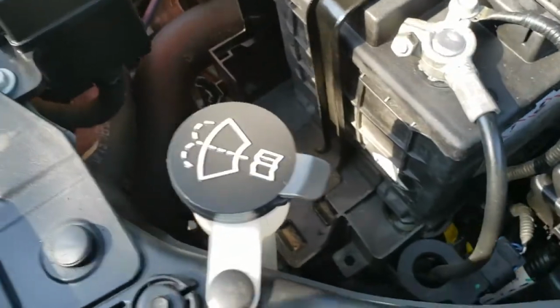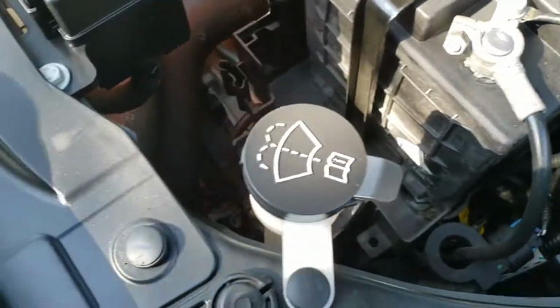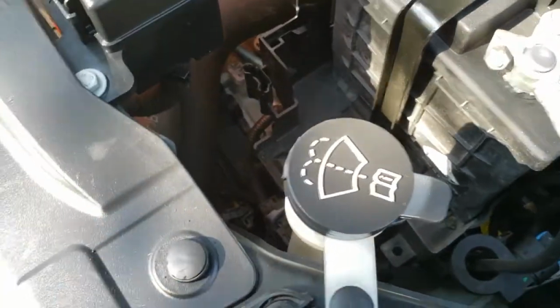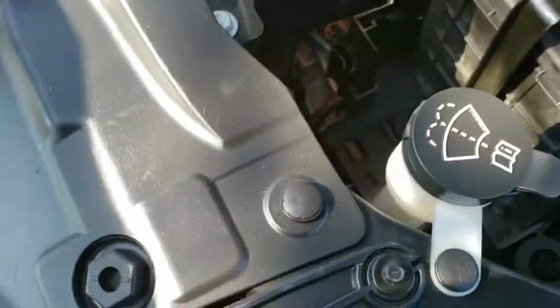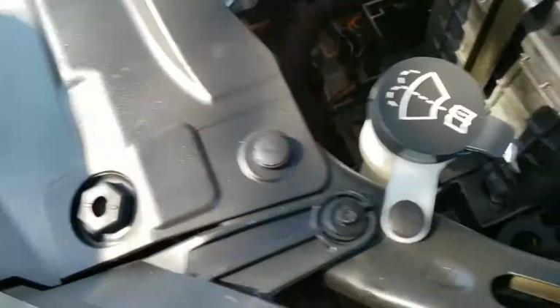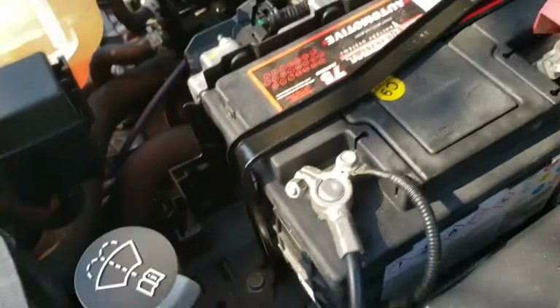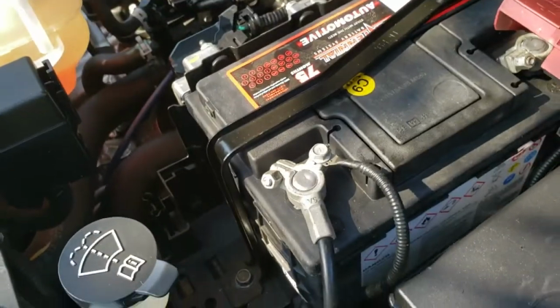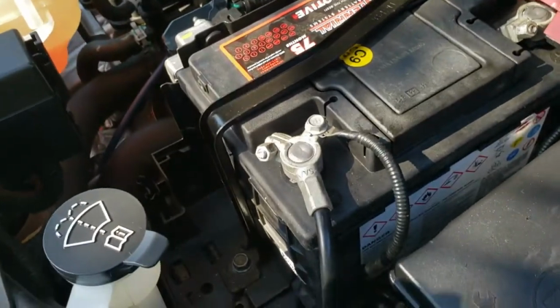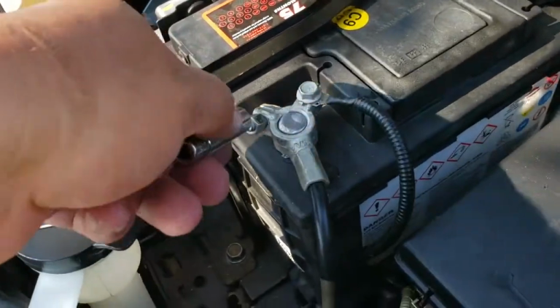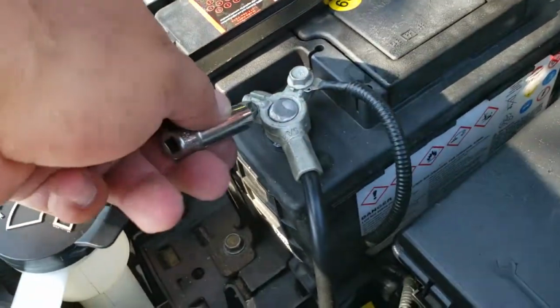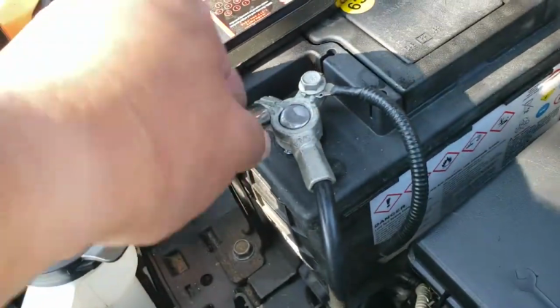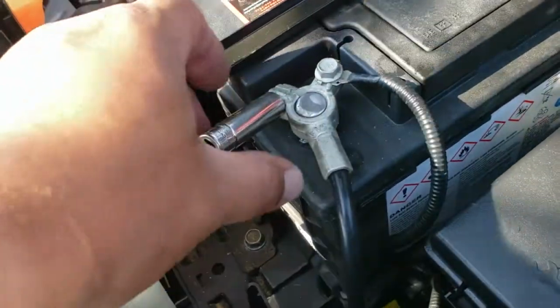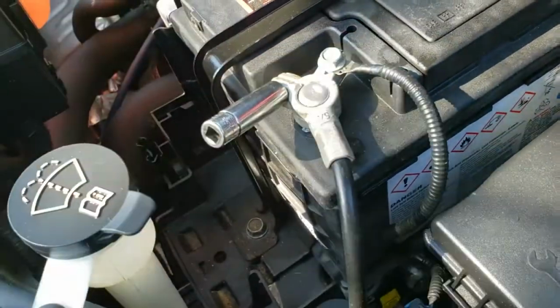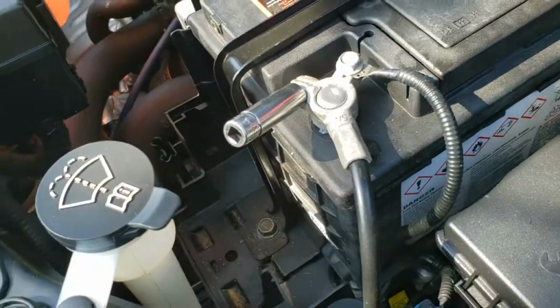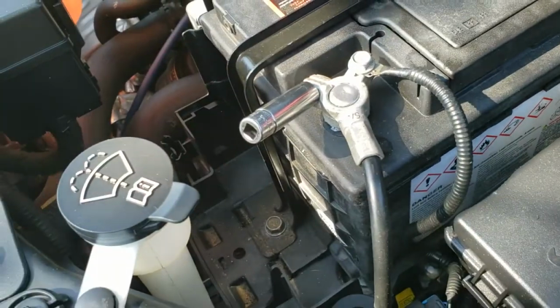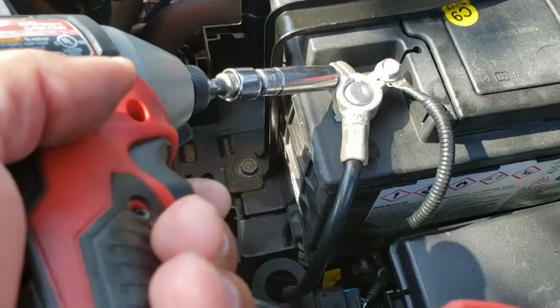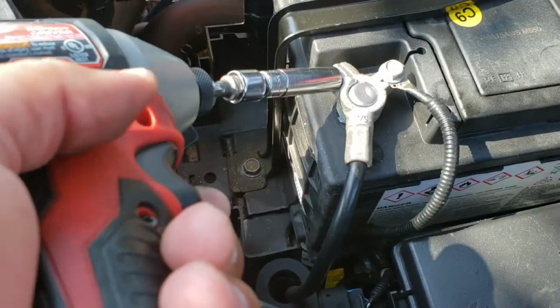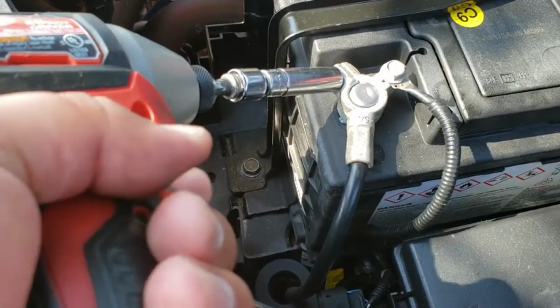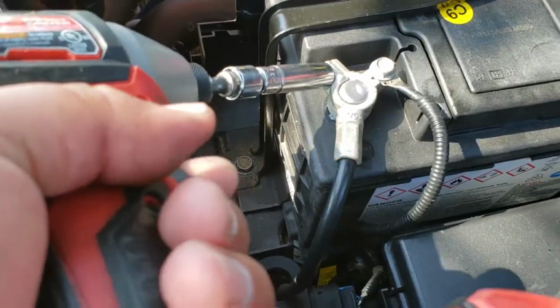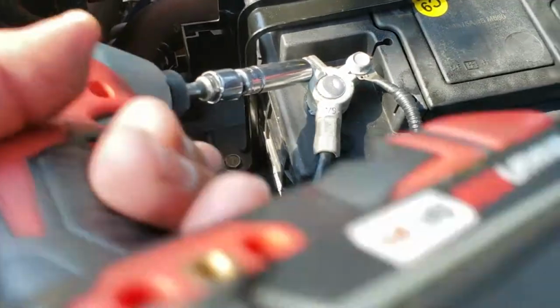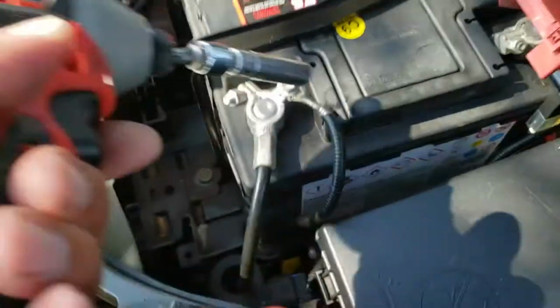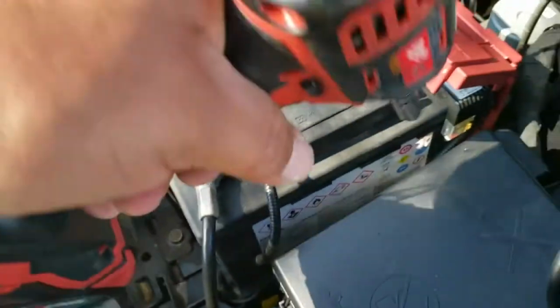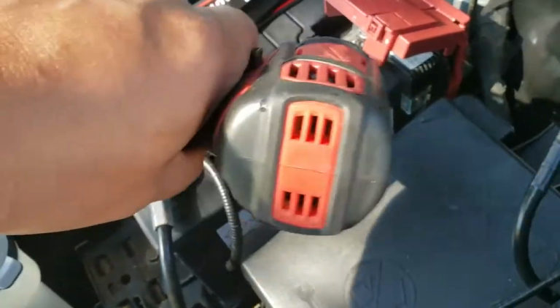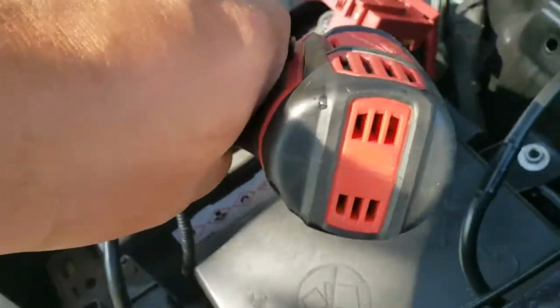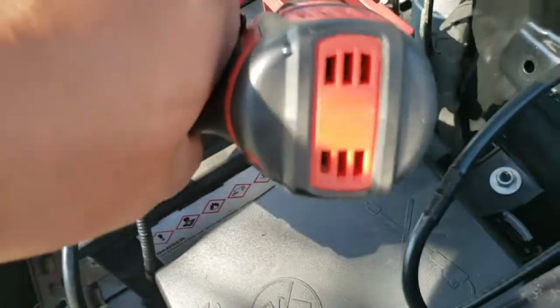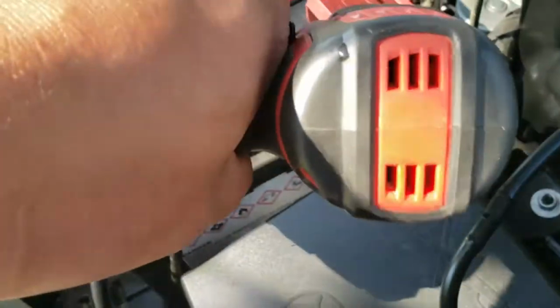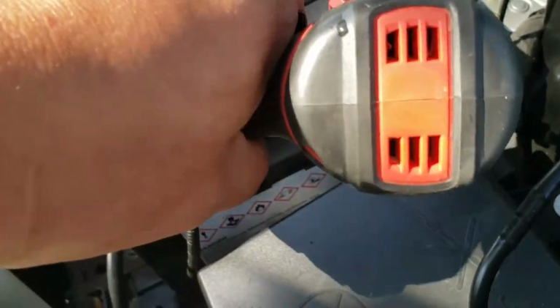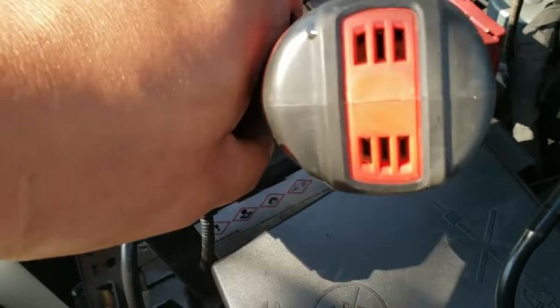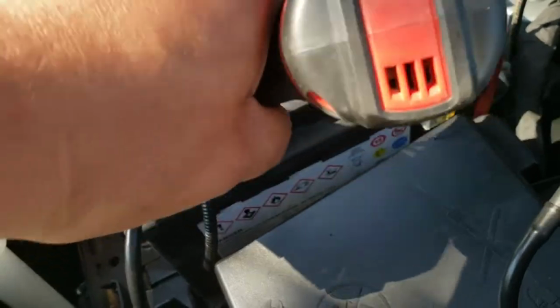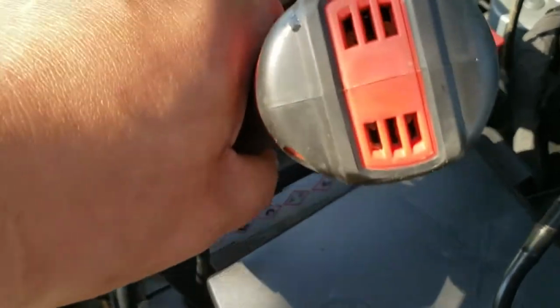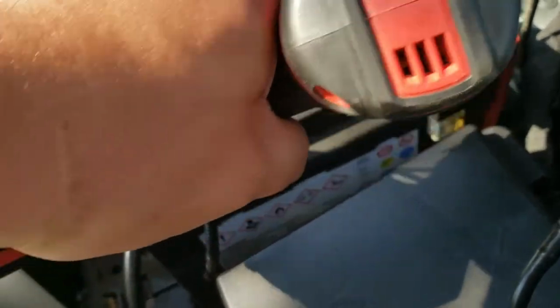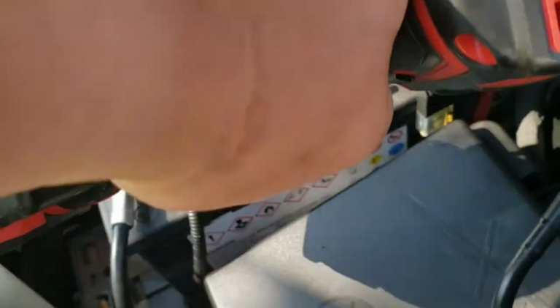Now we're going to grab our 10mm and tie up the negative terminal first, then the positive. It doesn't really matter which order.